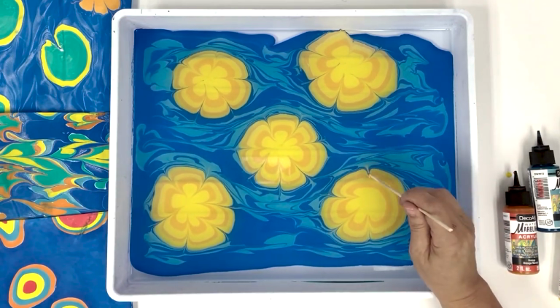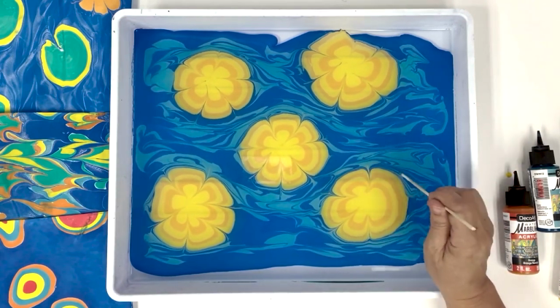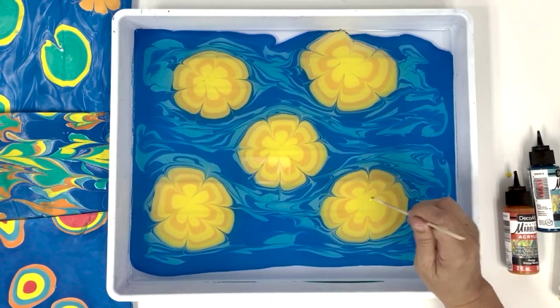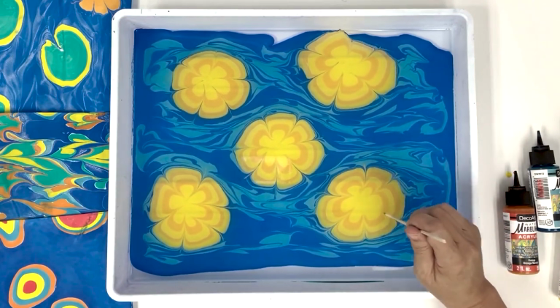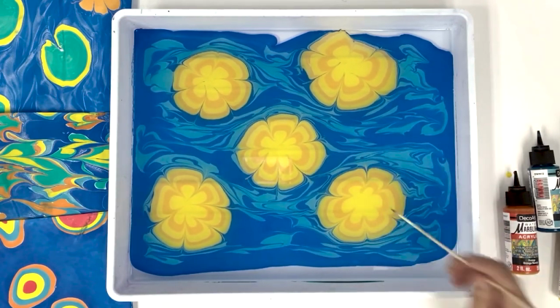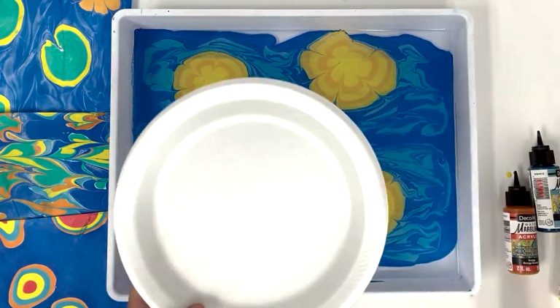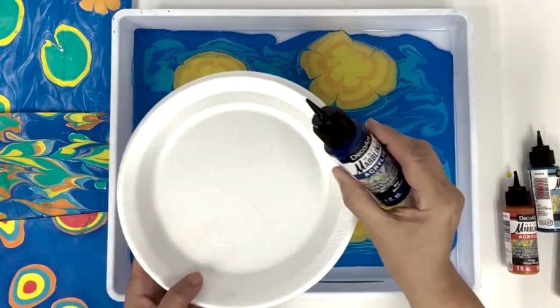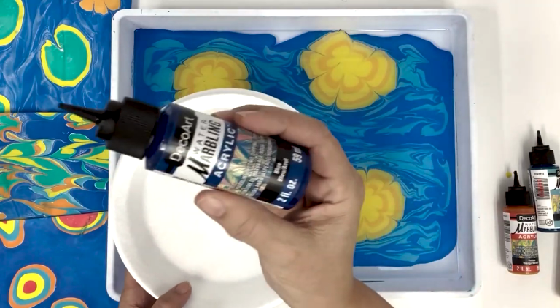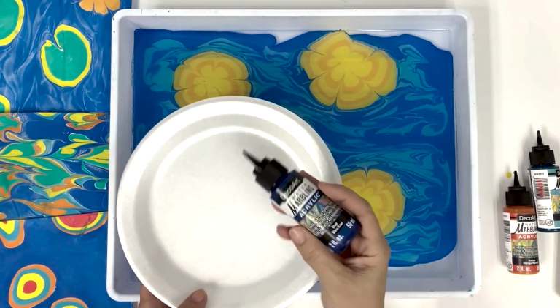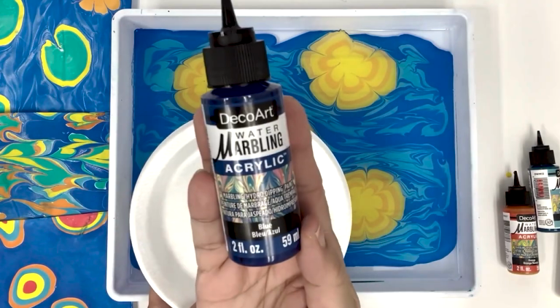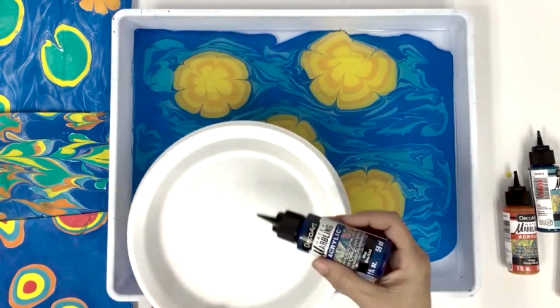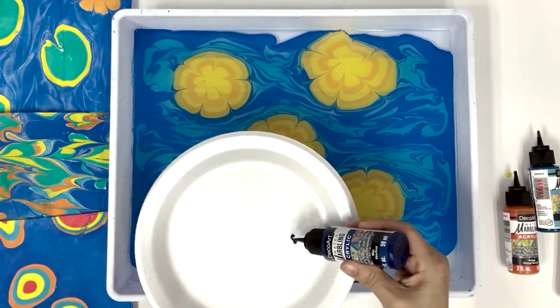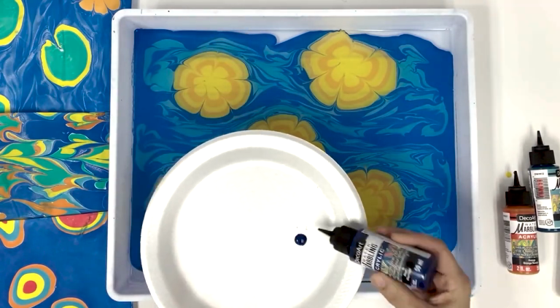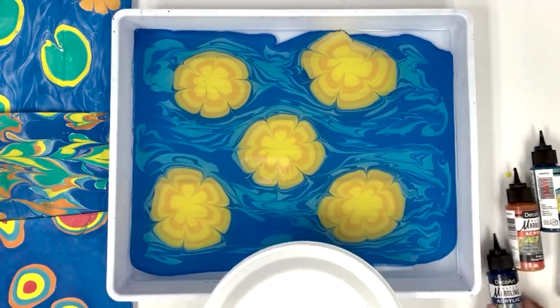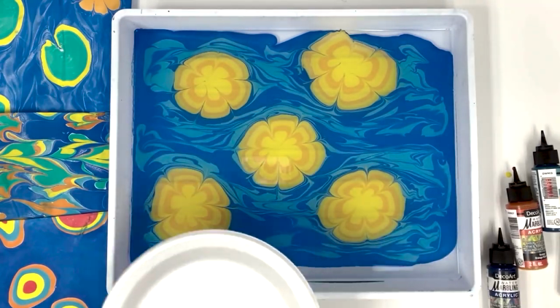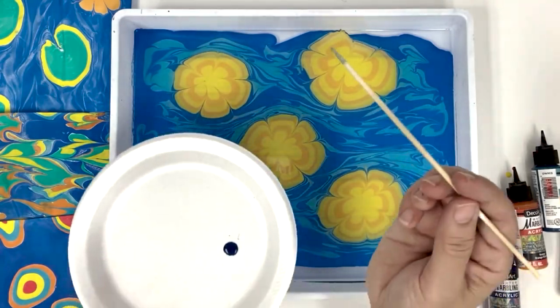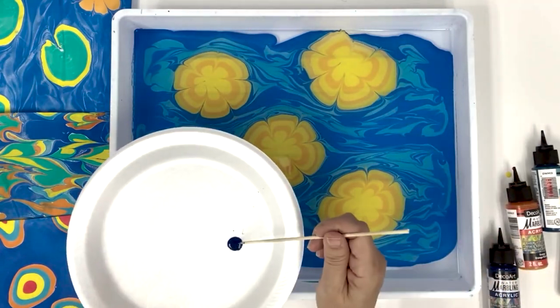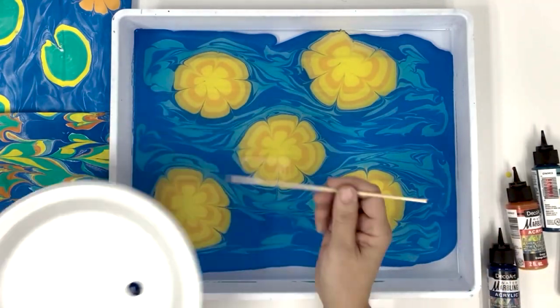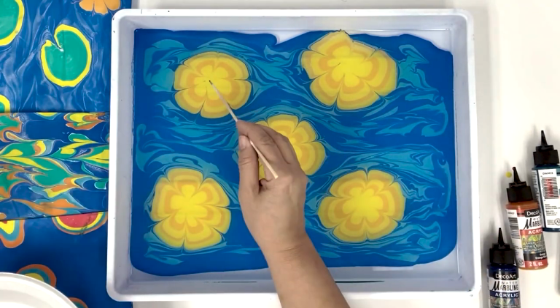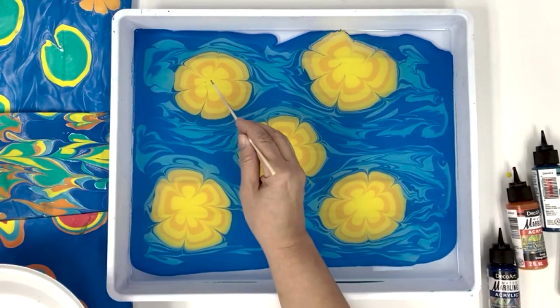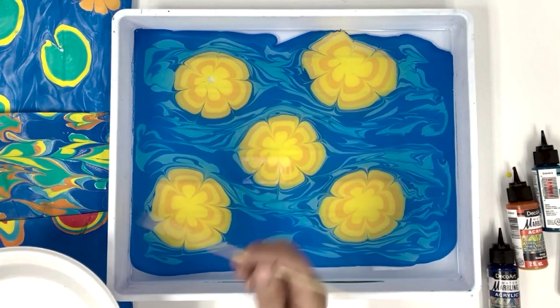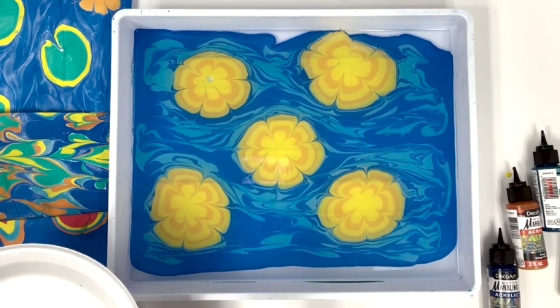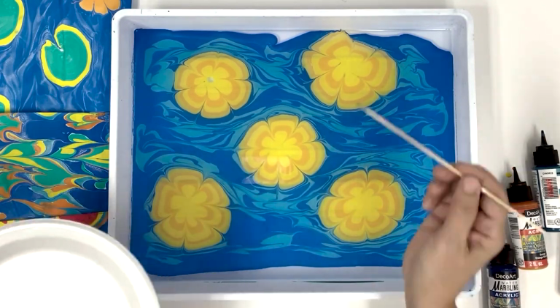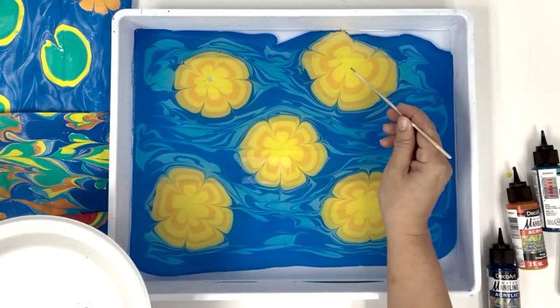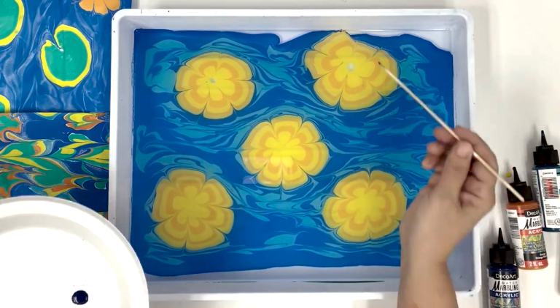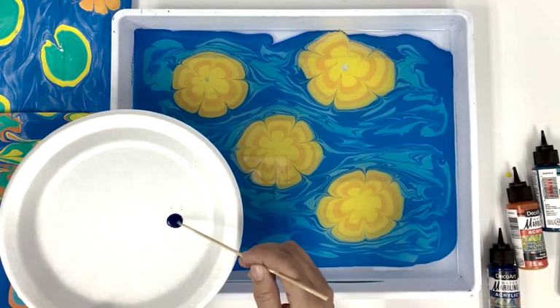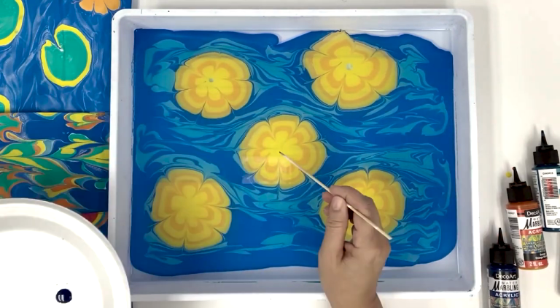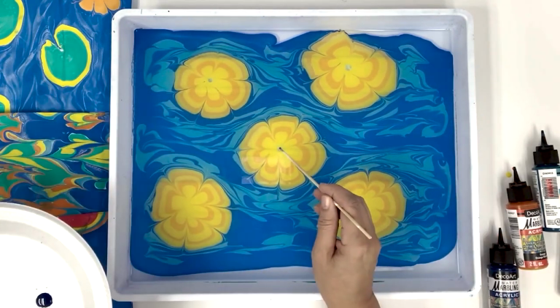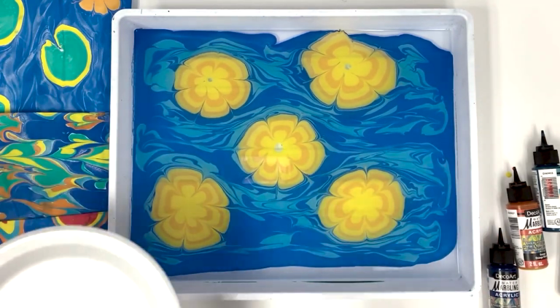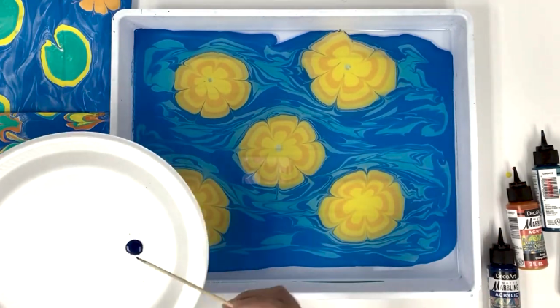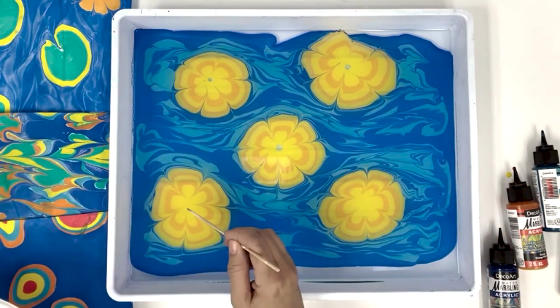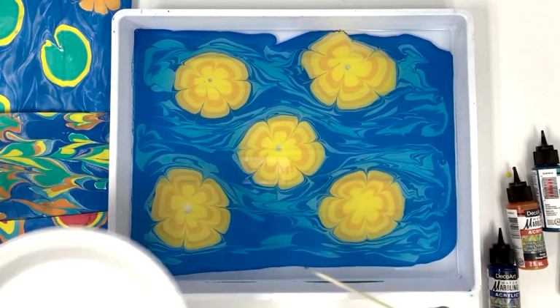To add a center to our blooms, squeeze a small amount of DecoArt water marbling acrylic onto a palette surface. Dip the tip of a marbling stick into the paint and then dip the stick into the center of your flower to add the finishing touch.